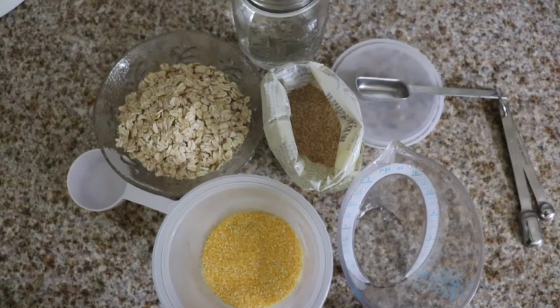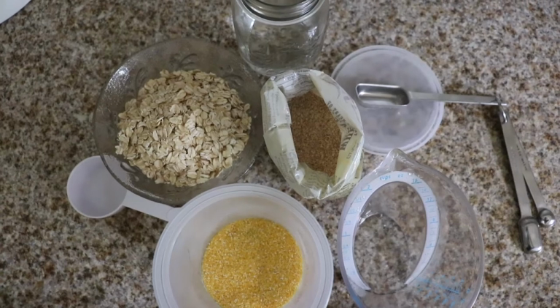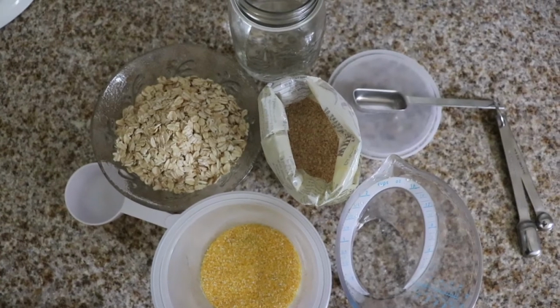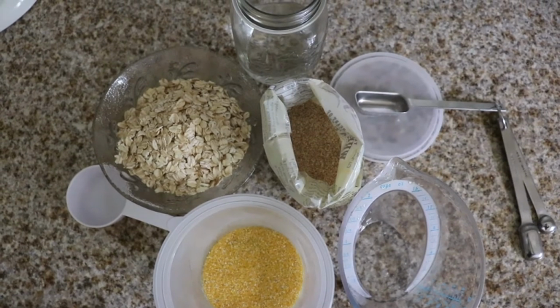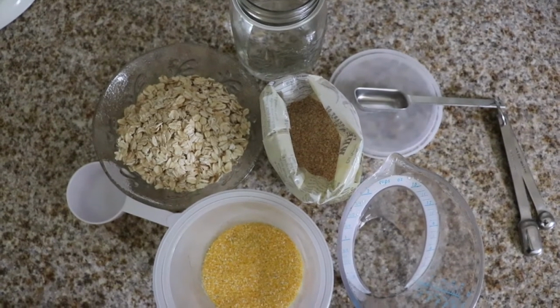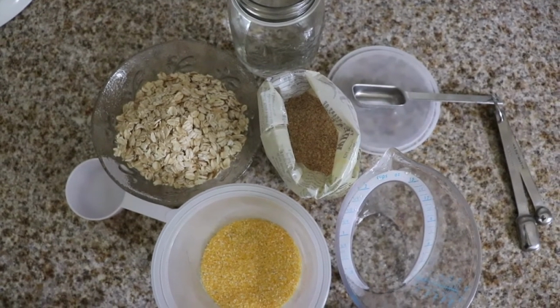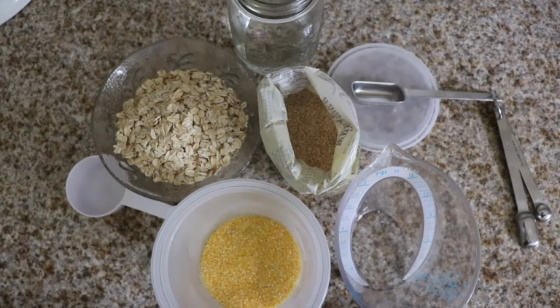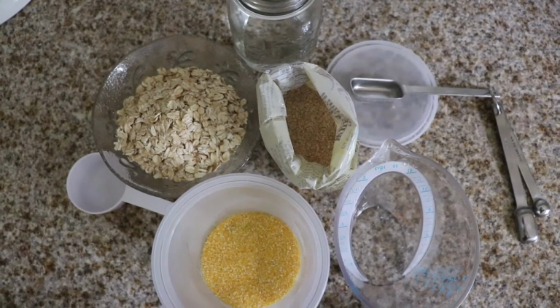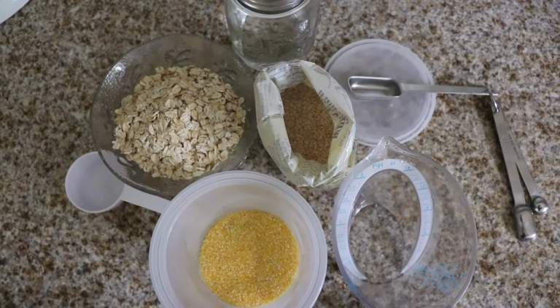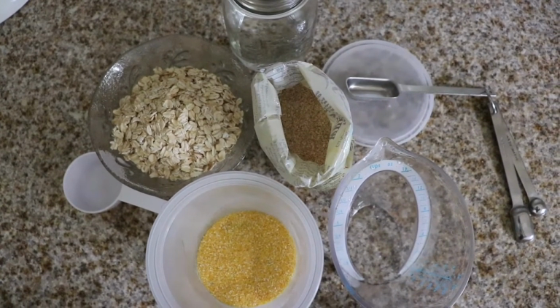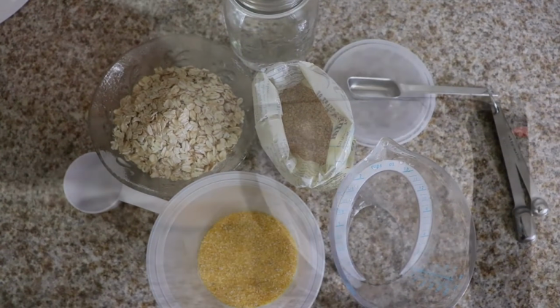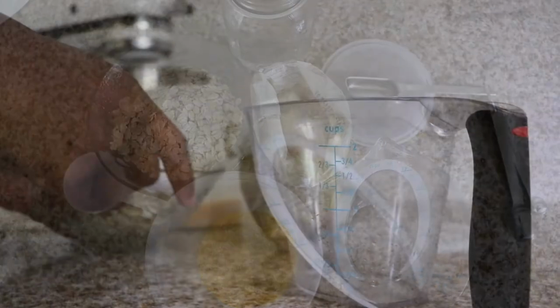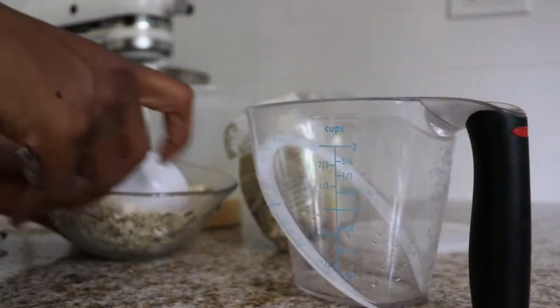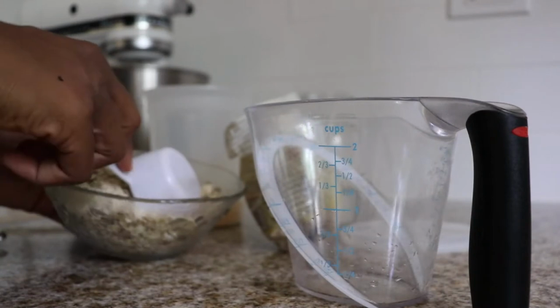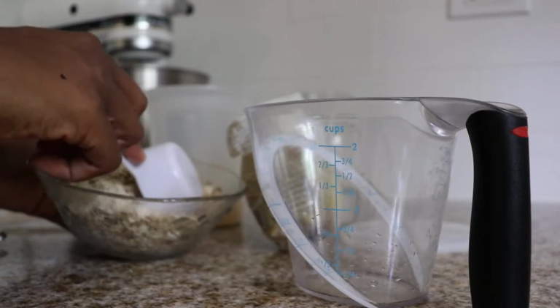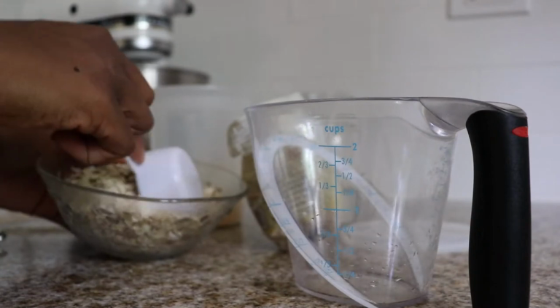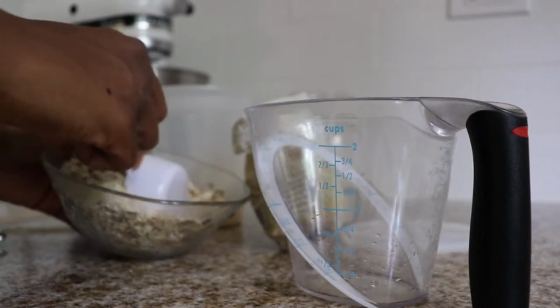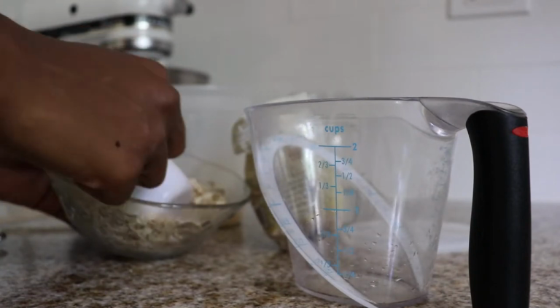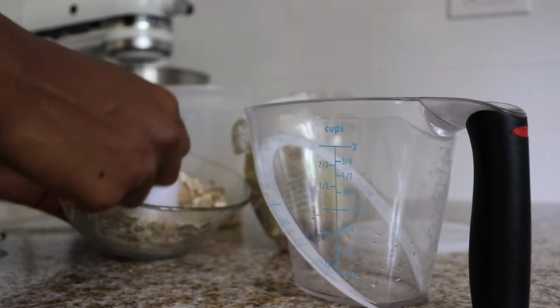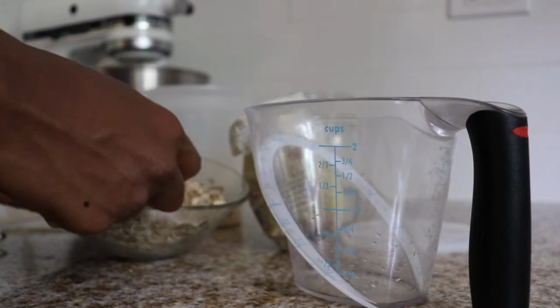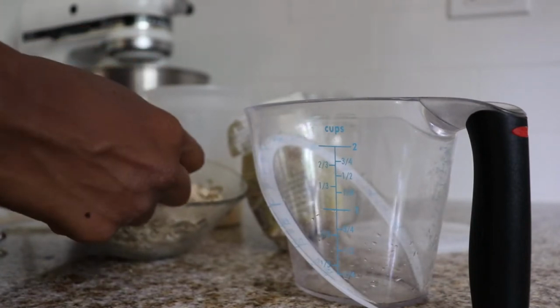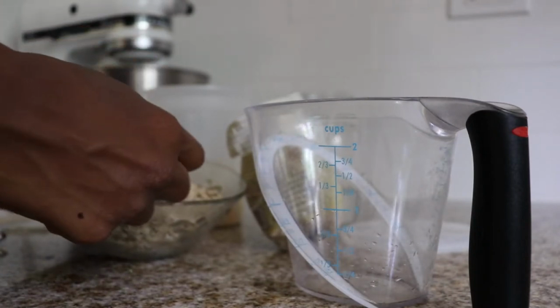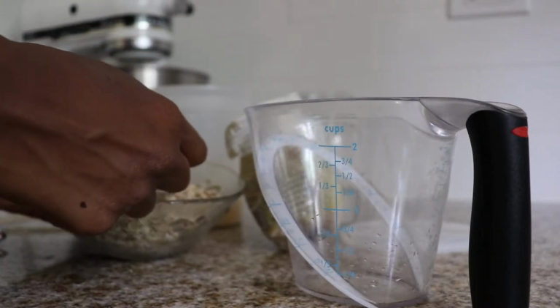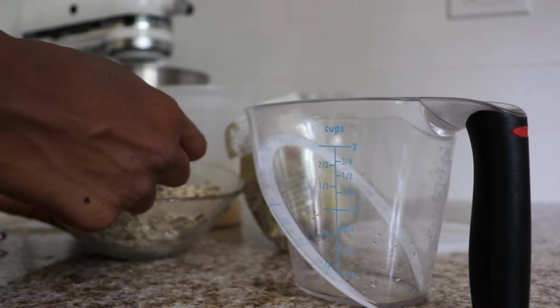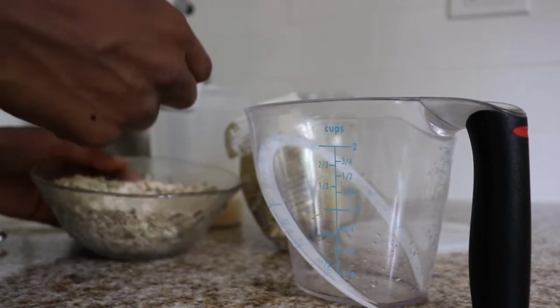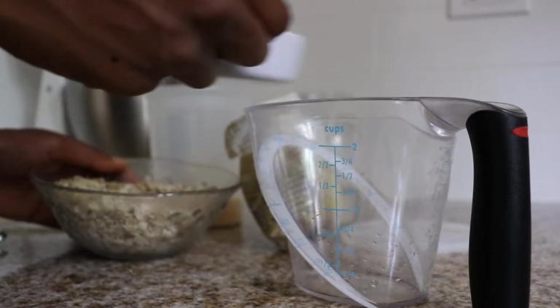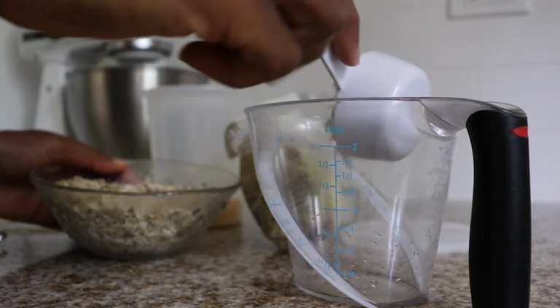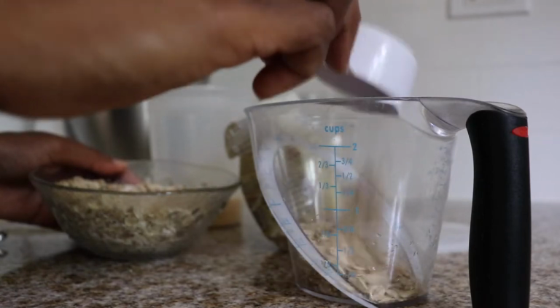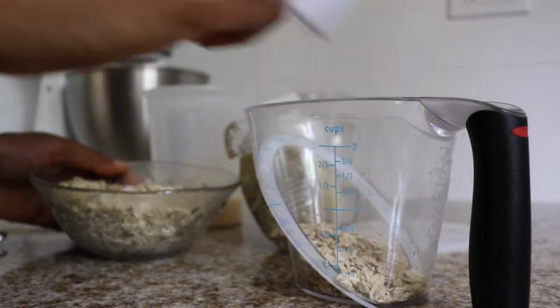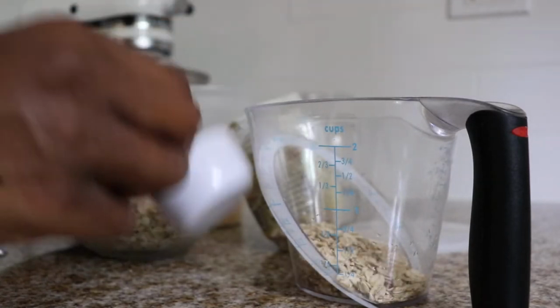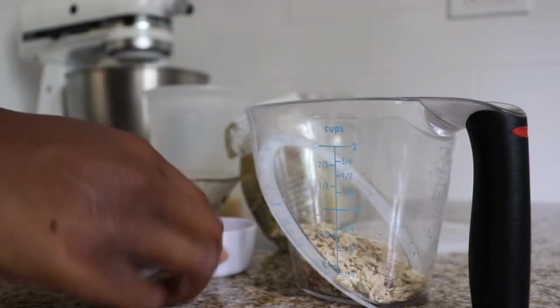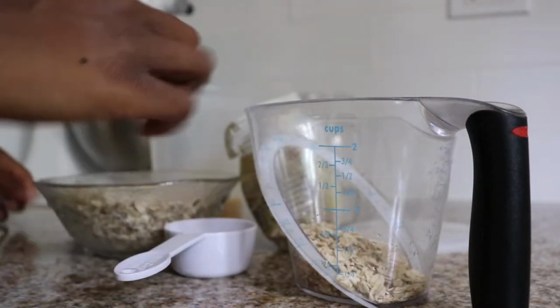Hey friends, it's Gabrielle! Welcome to my kitchen! Today I'm baking a strewn loaf. It makes delicious toast — my absolute favorite — and is really easy to experiment with because you use whatever seeds and grains you have around your kitchen.